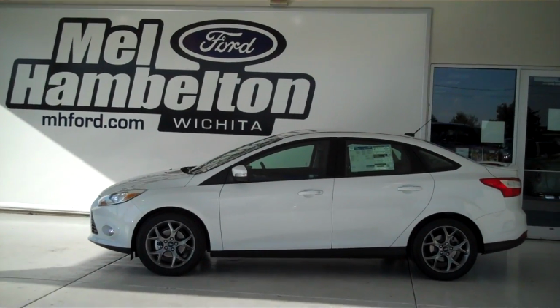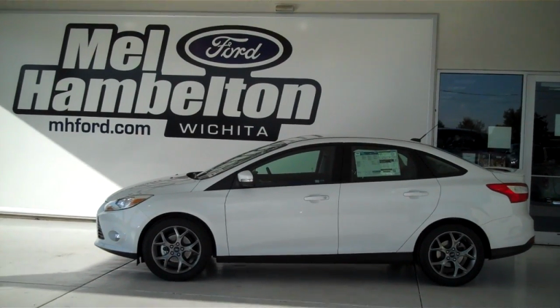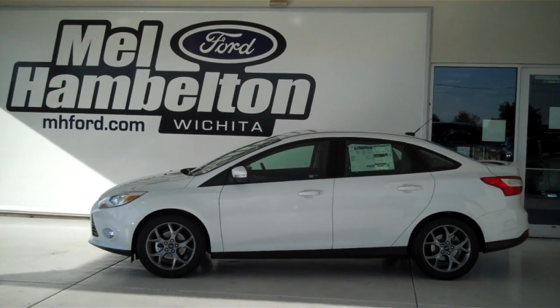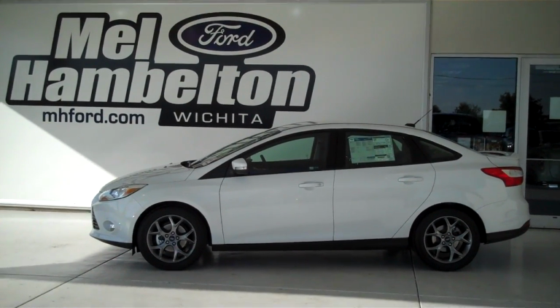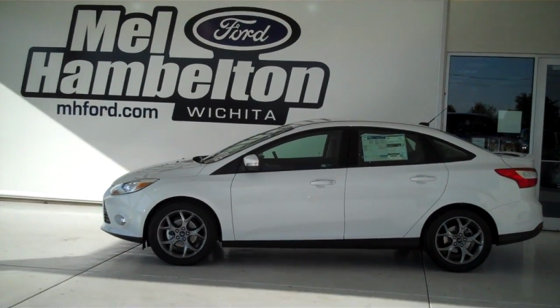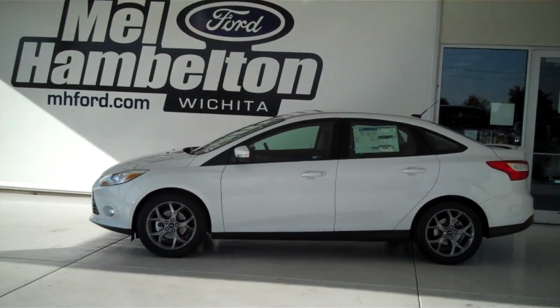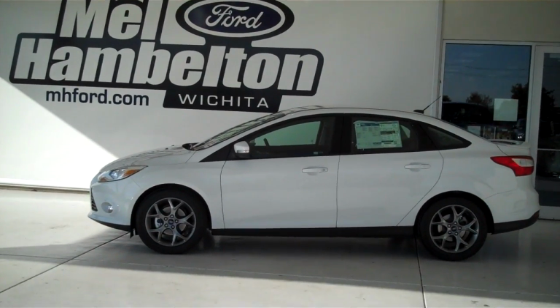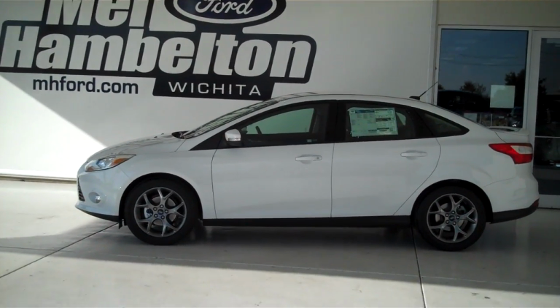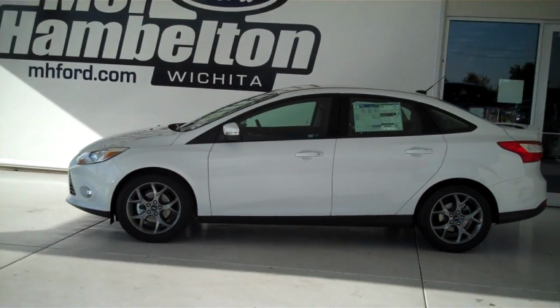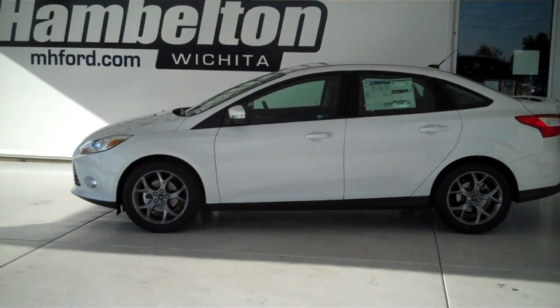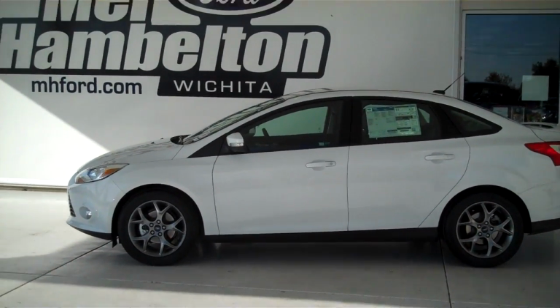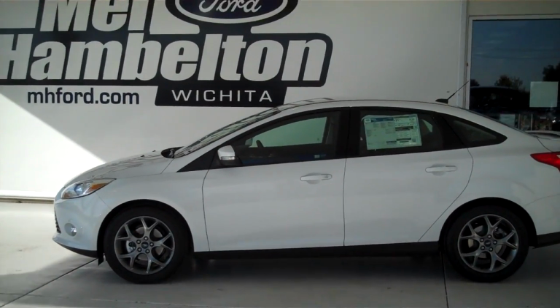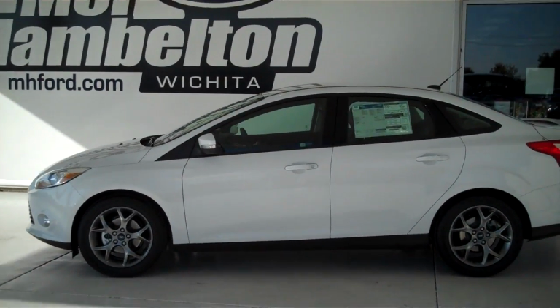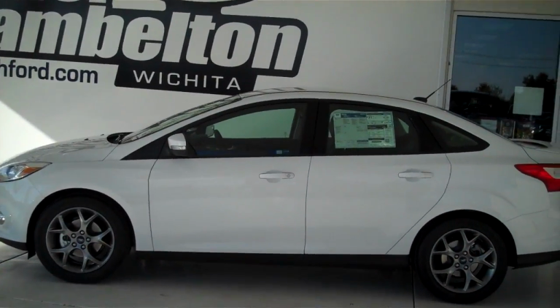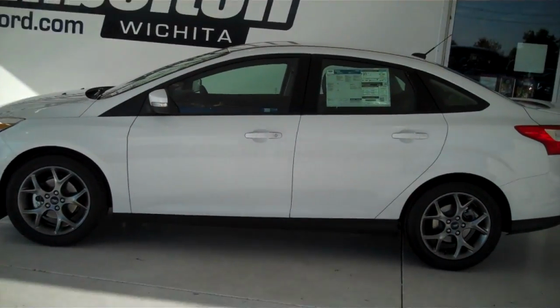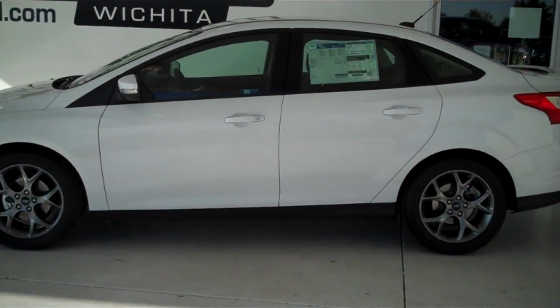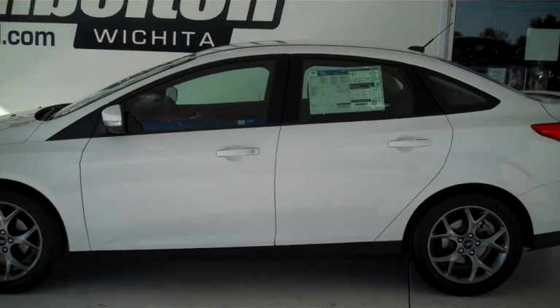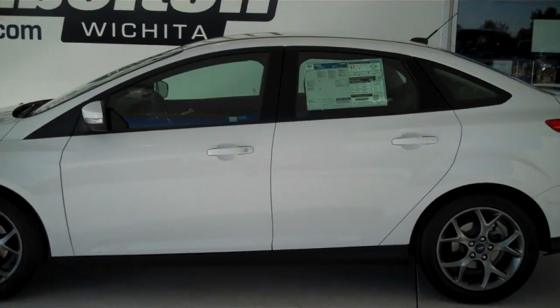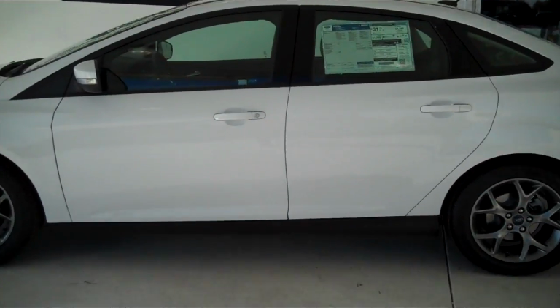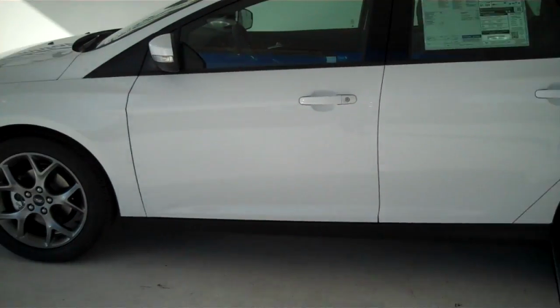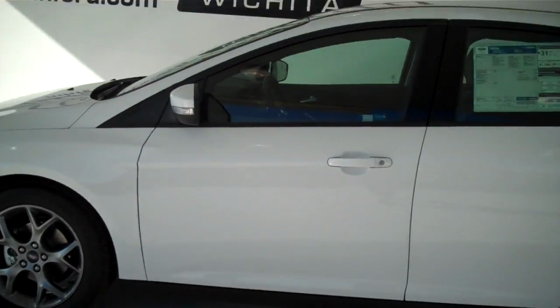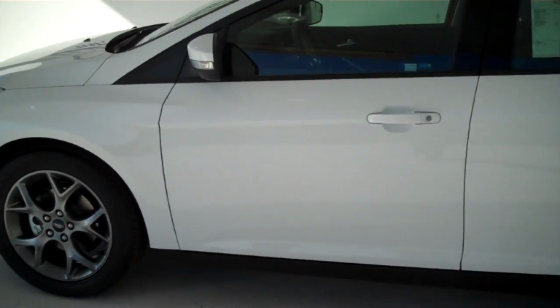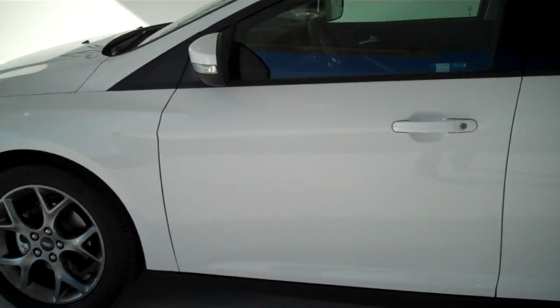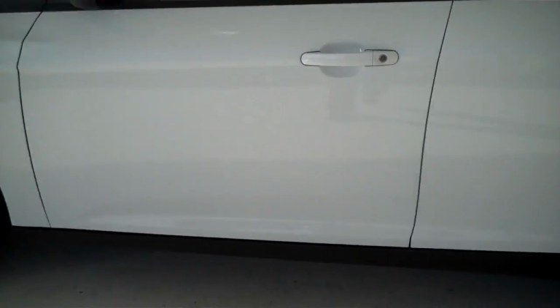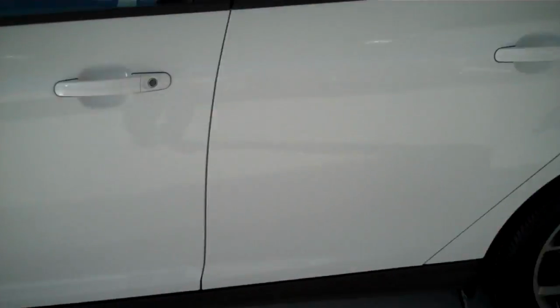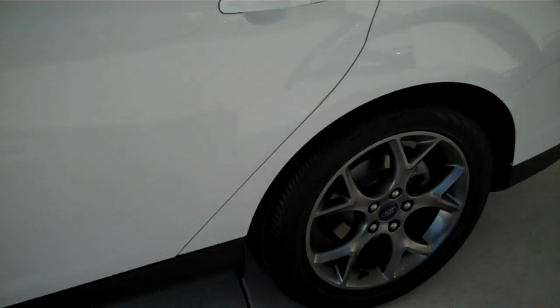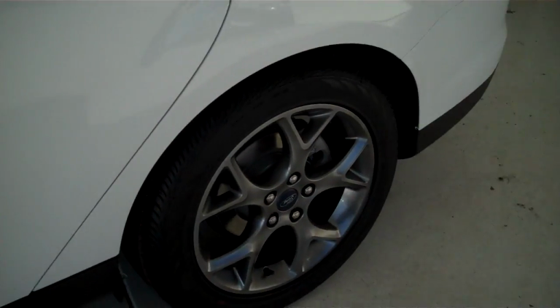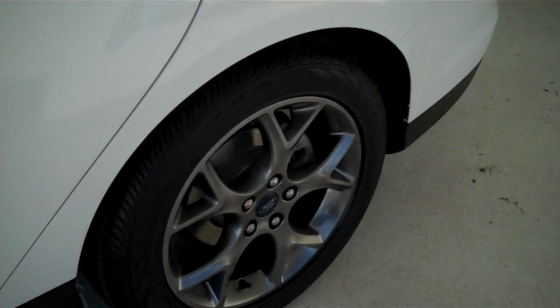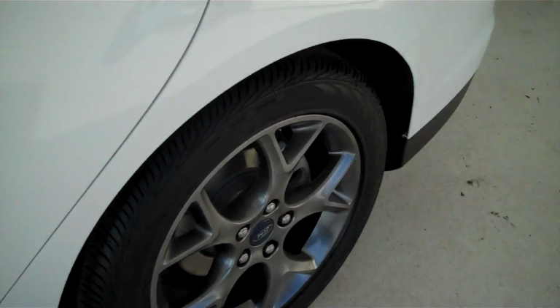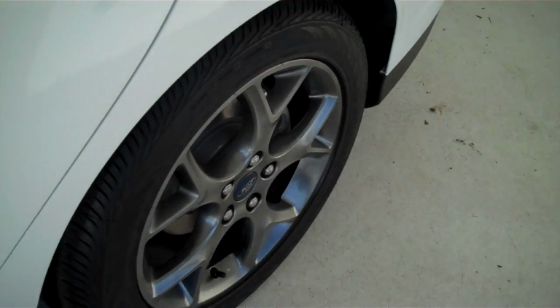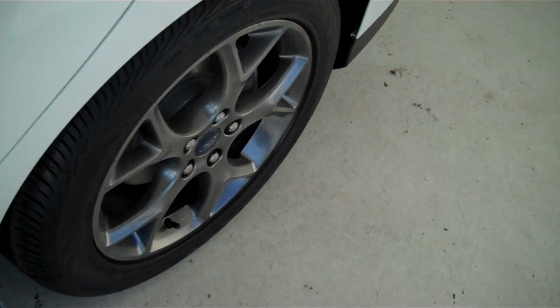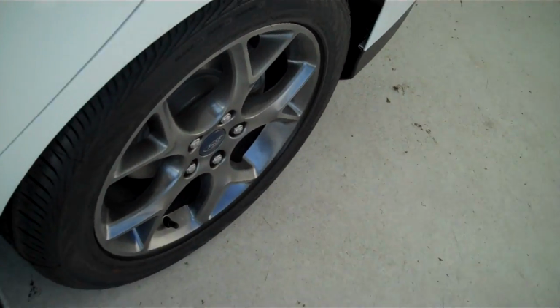130818 is a brand new 2013 Ford Focus SE. It is white in color and has the factory alloy wheels.